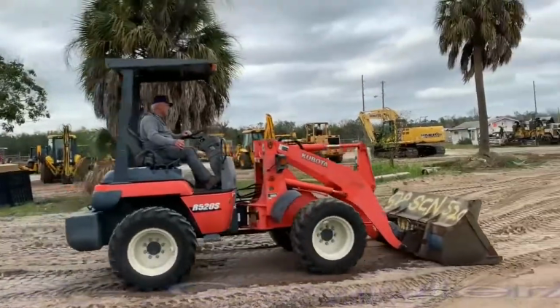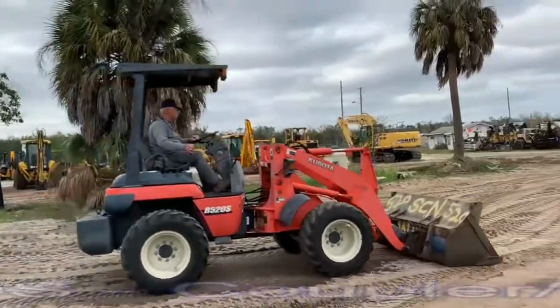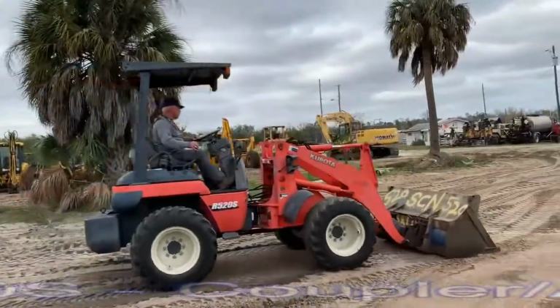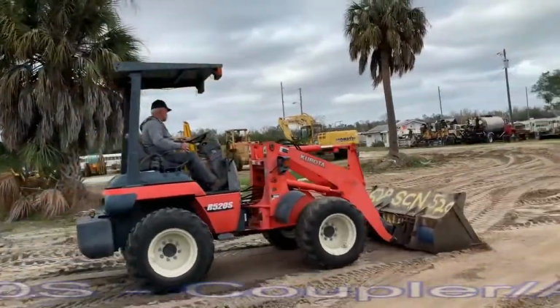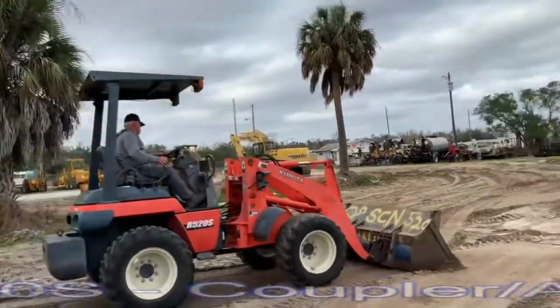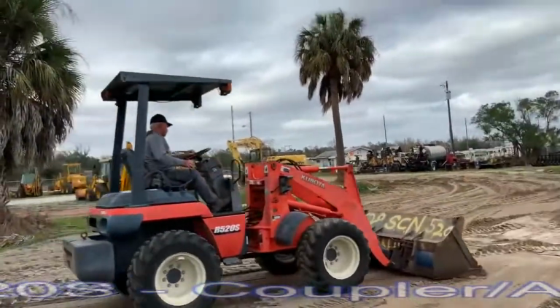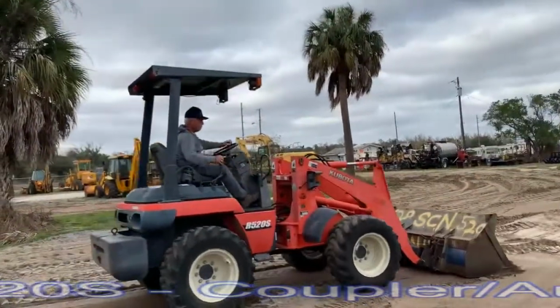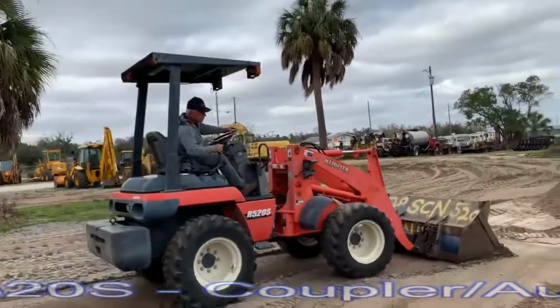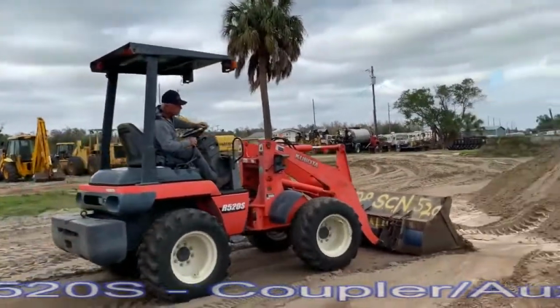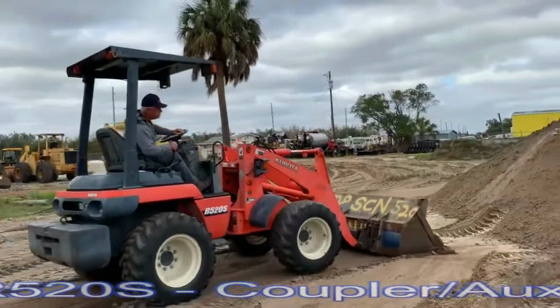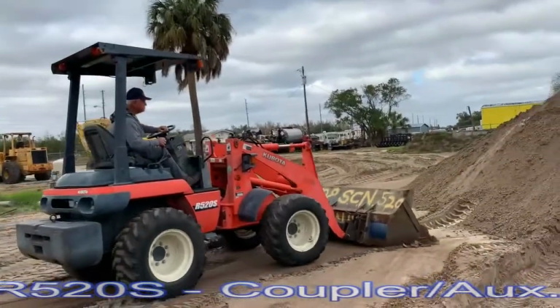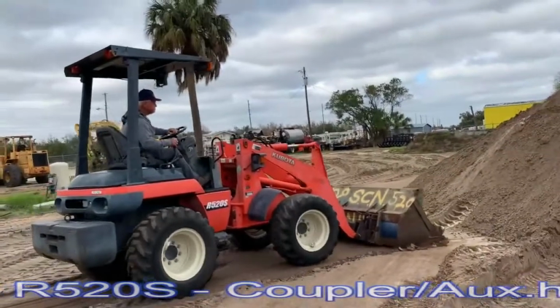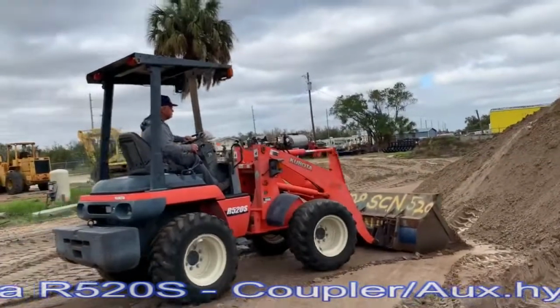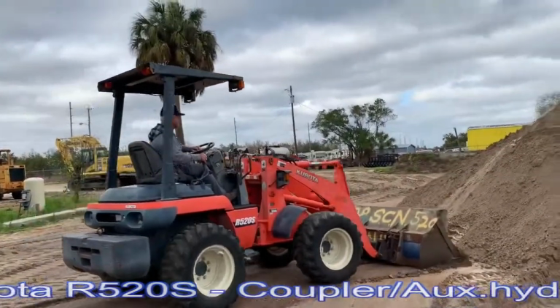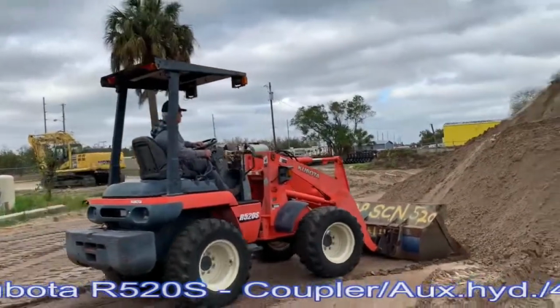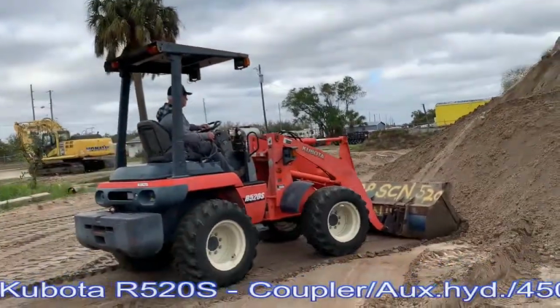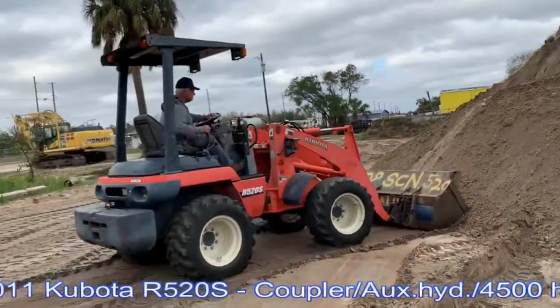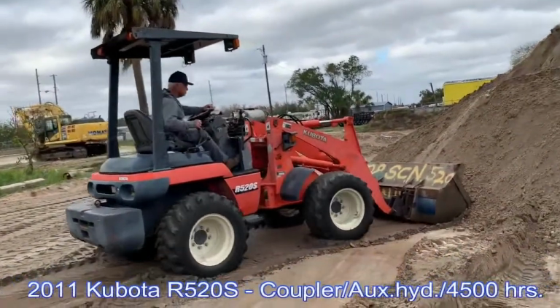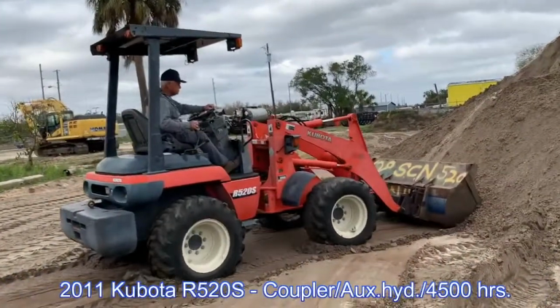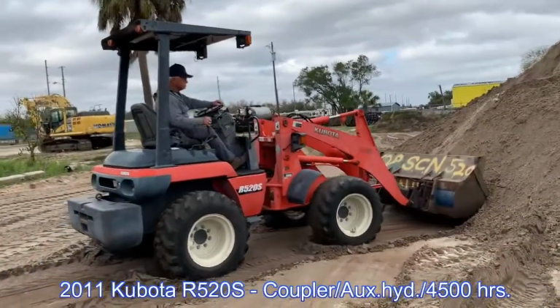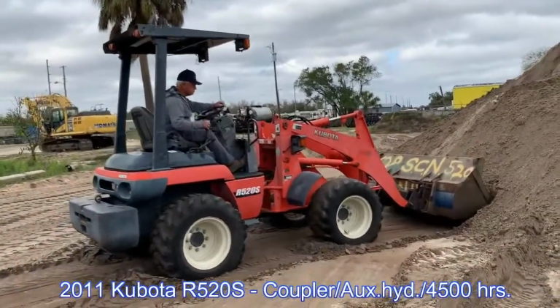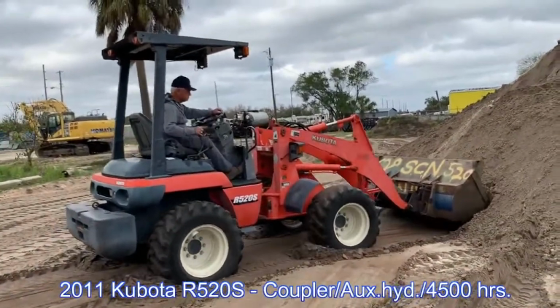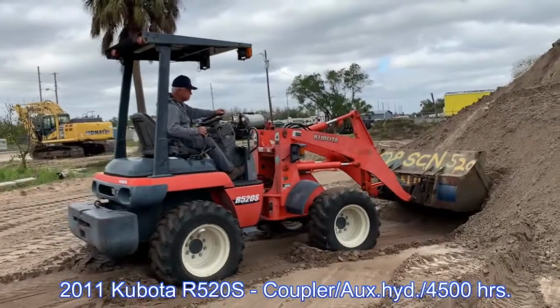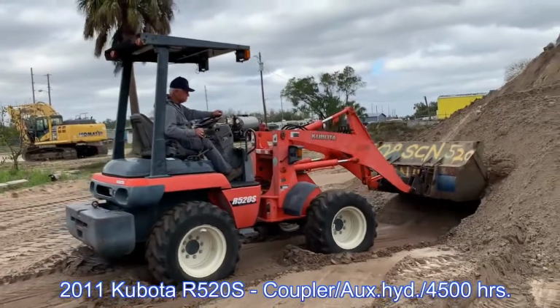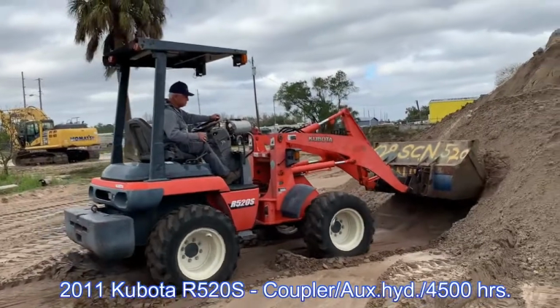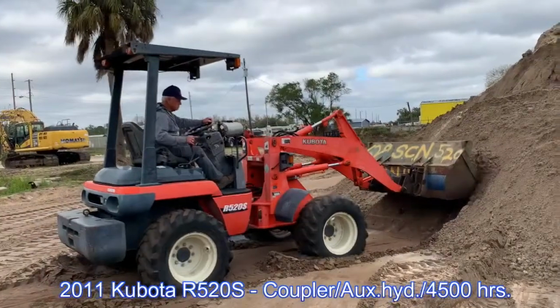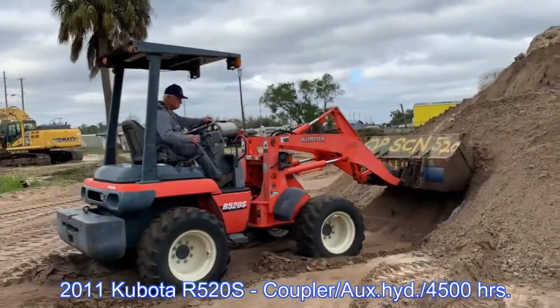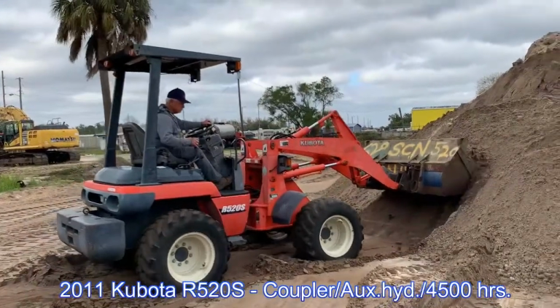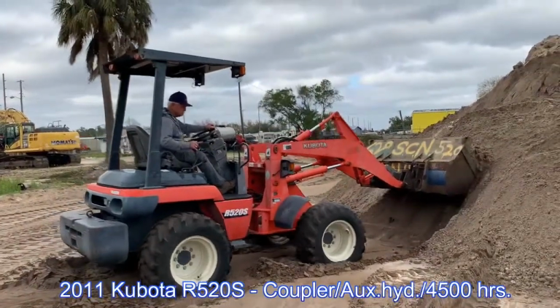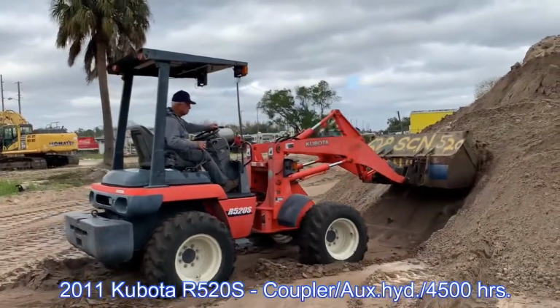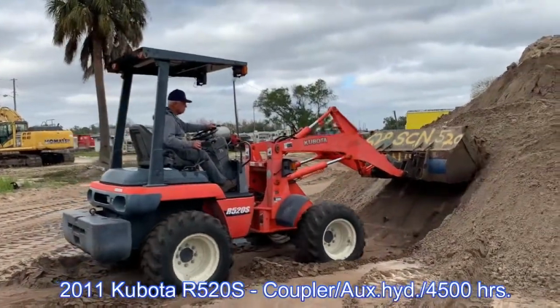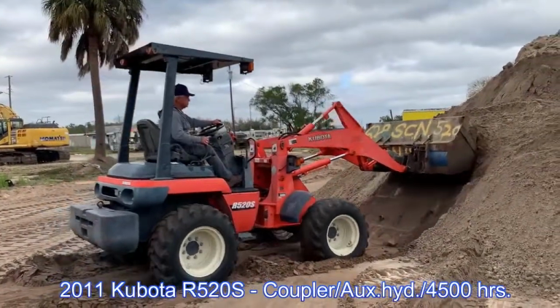A little Kubota R520S with a universal manual quick coupler and general purpose bucket. This is a 4,000-hour machine.